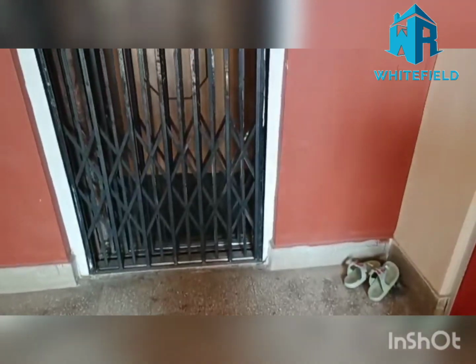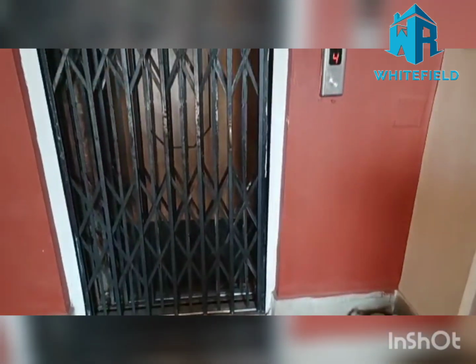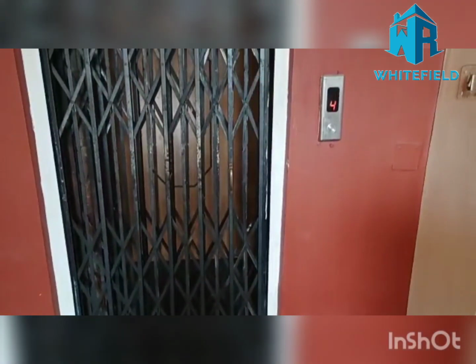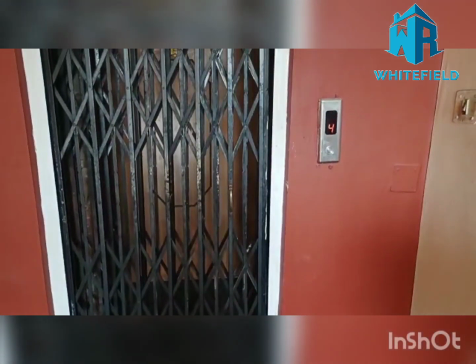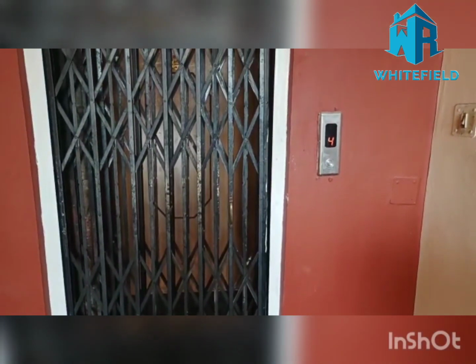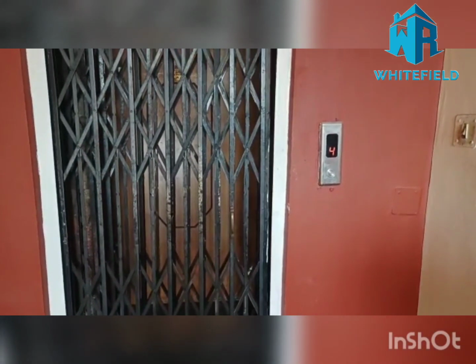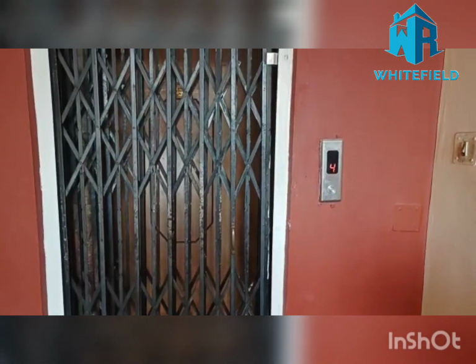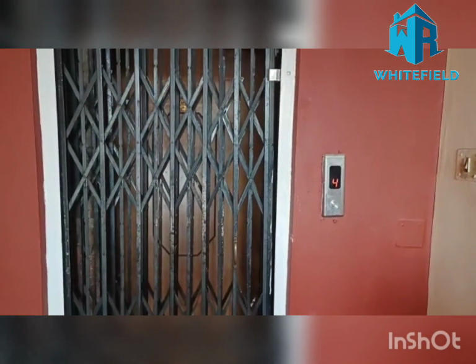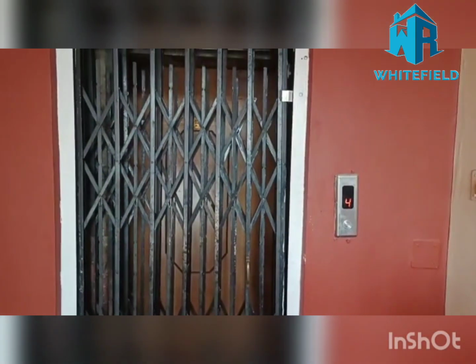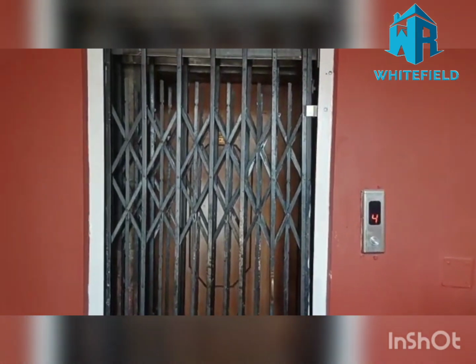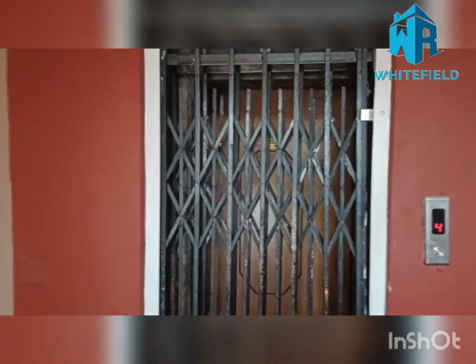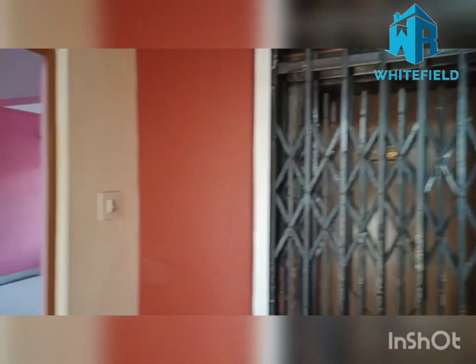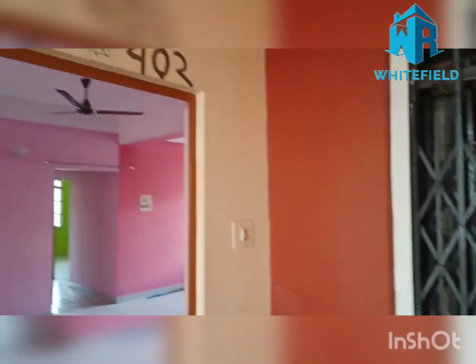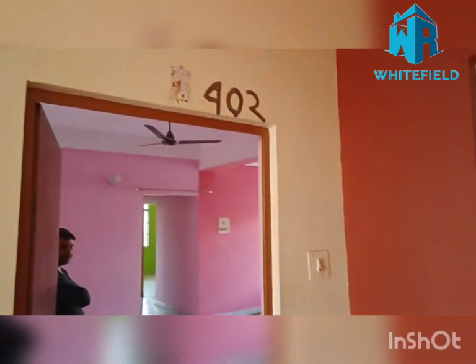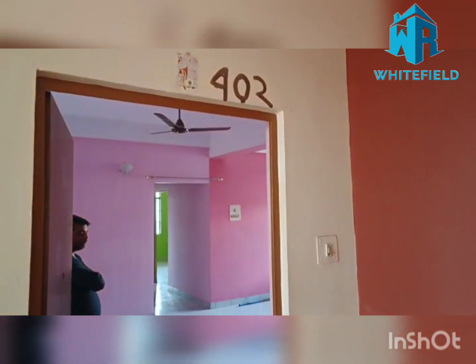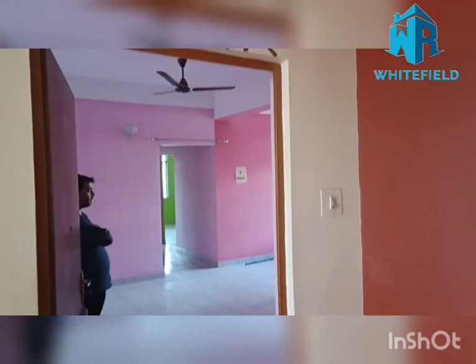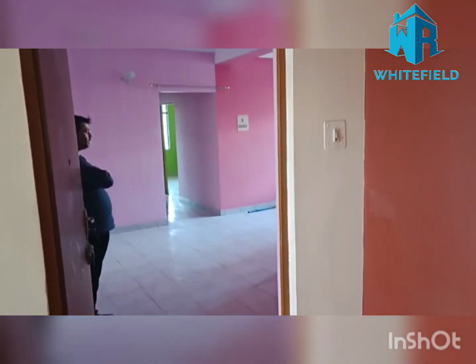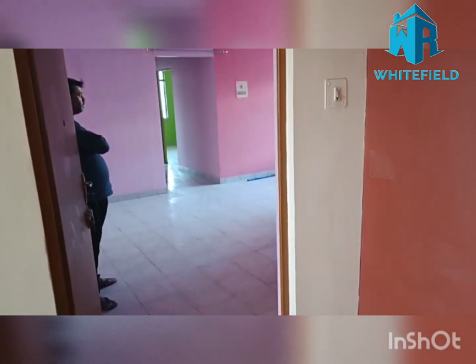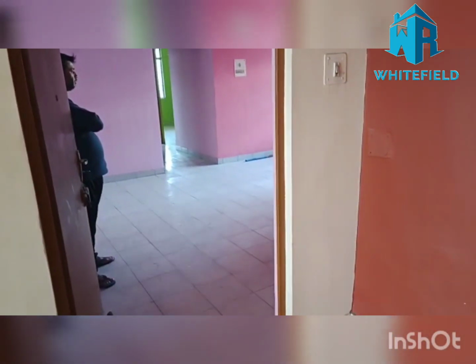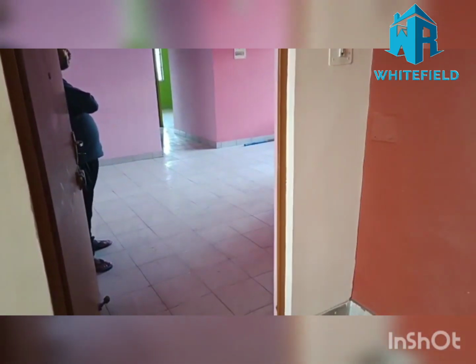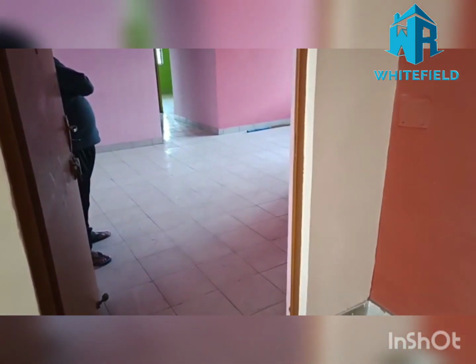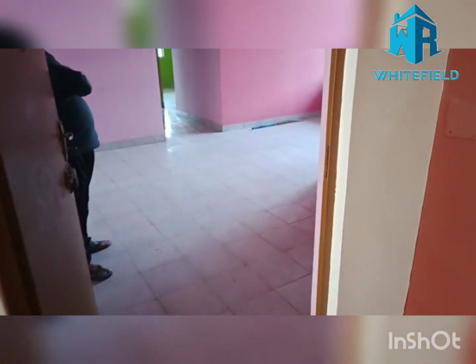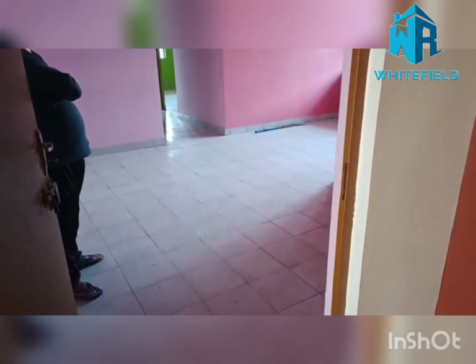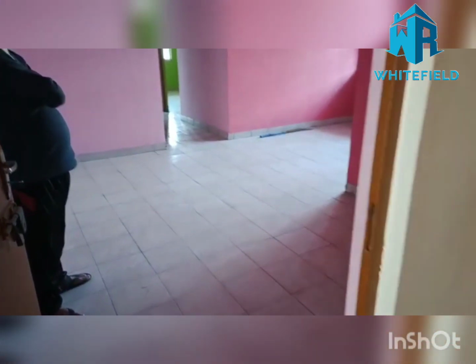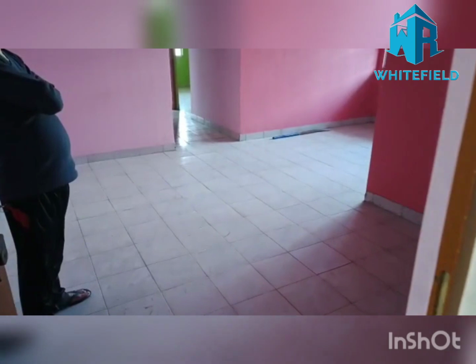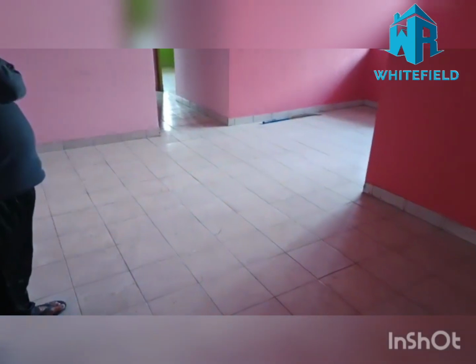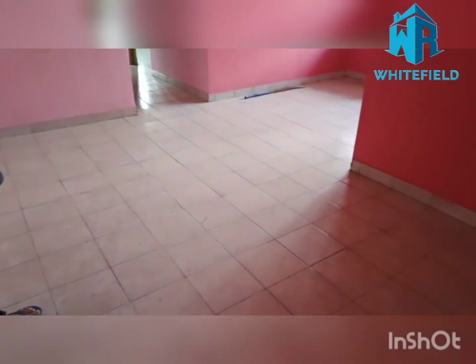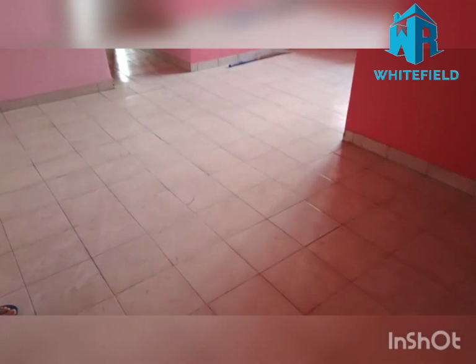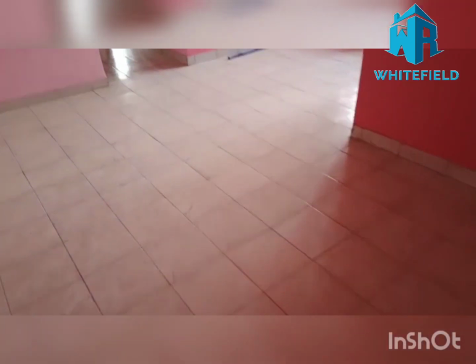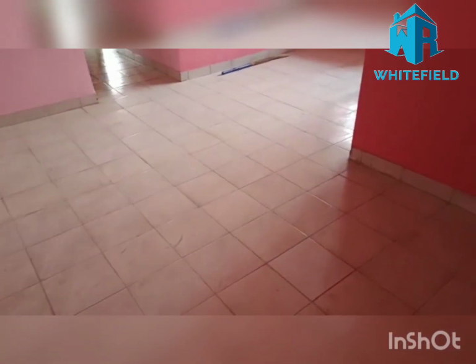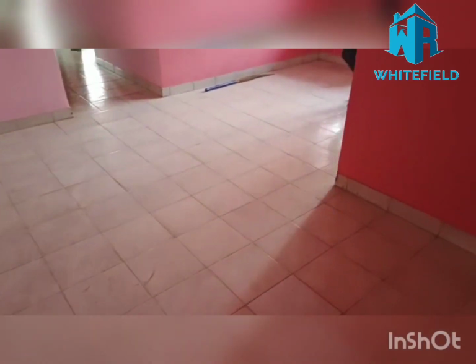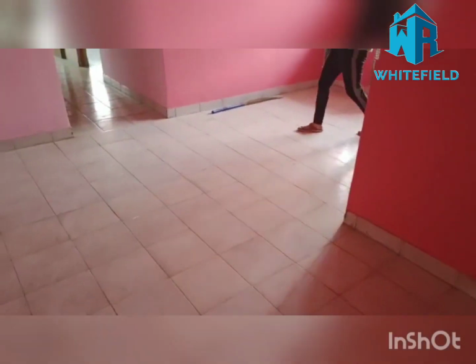Today we are going to visit 2BHK in Rehabari. This is the unit on the 4th floor. This is the hall area.